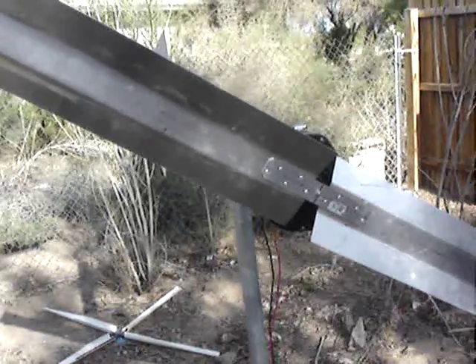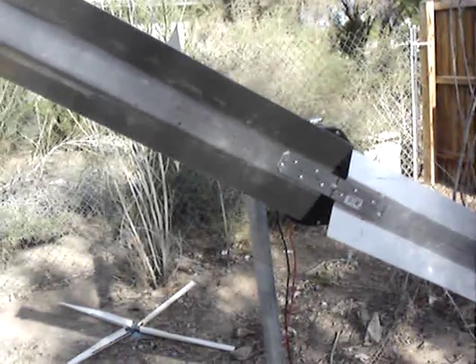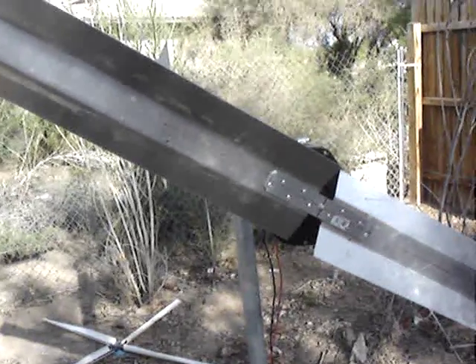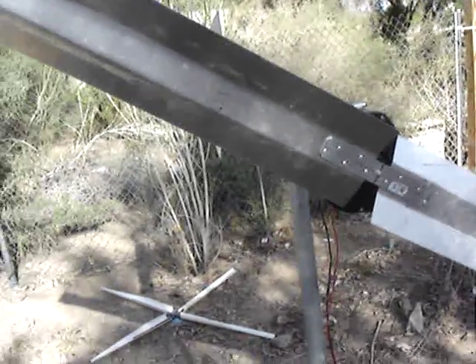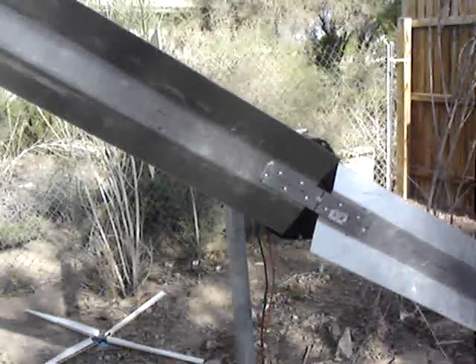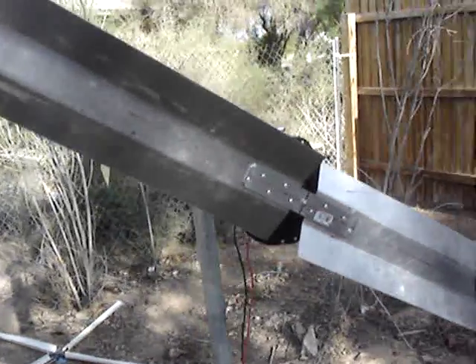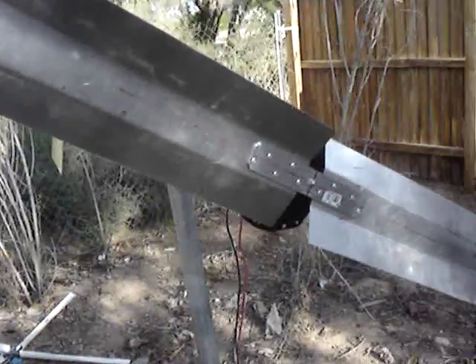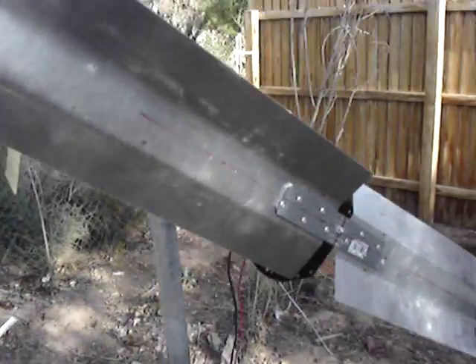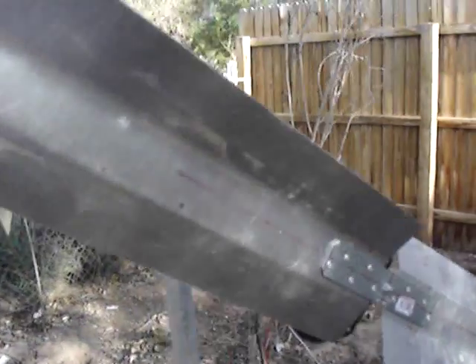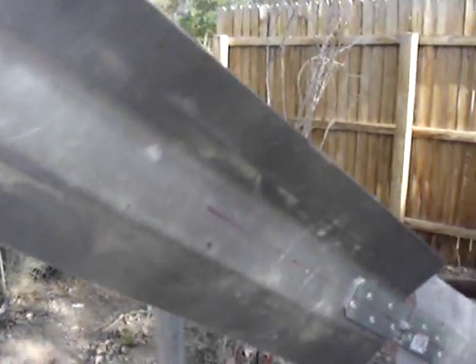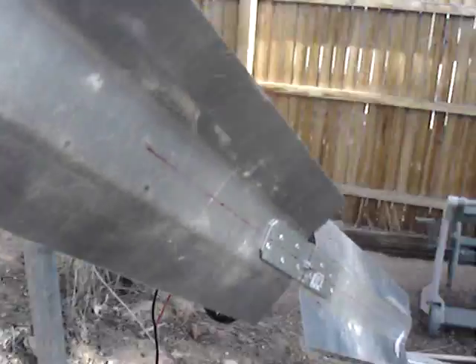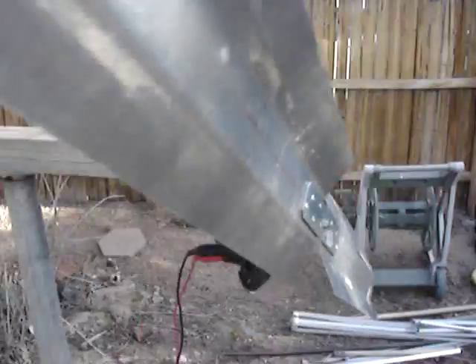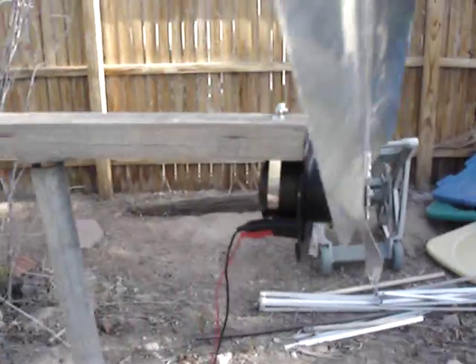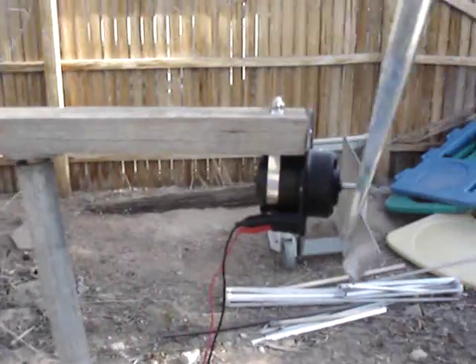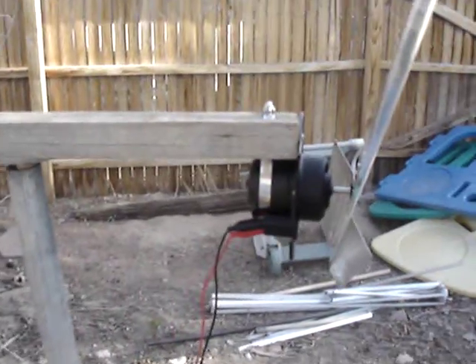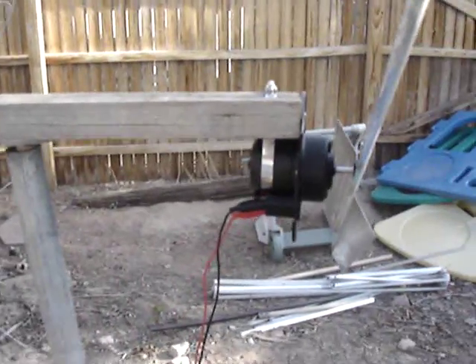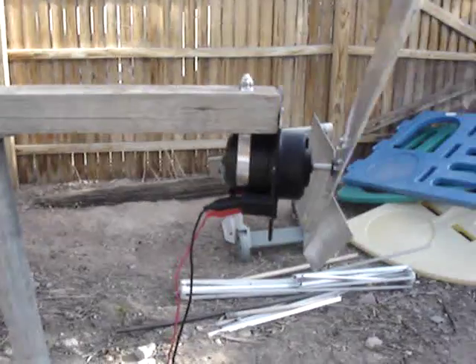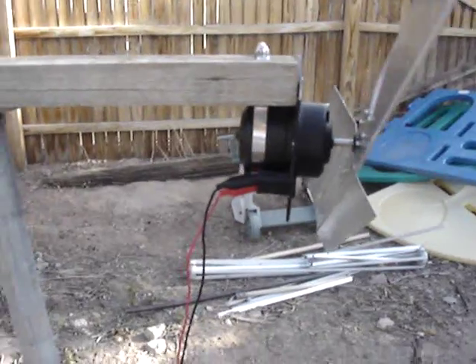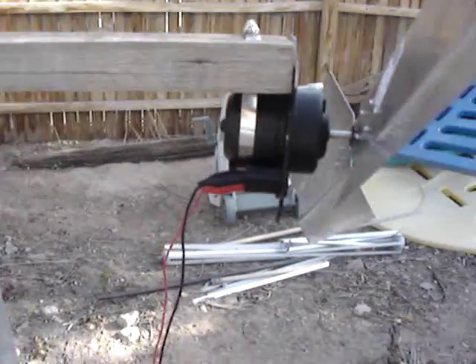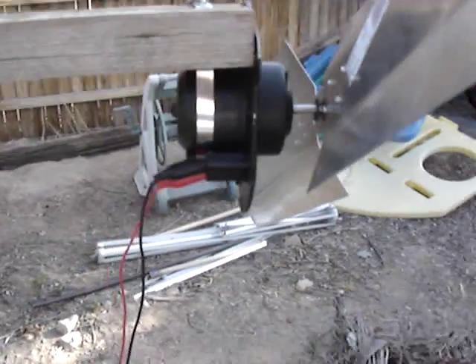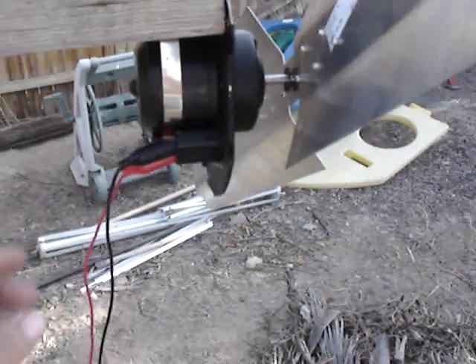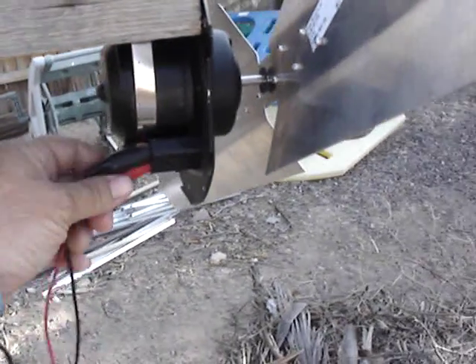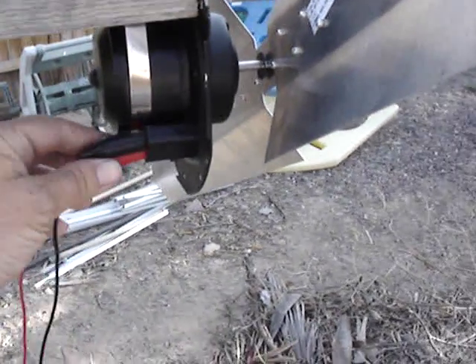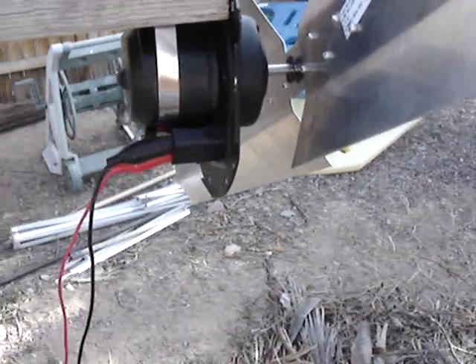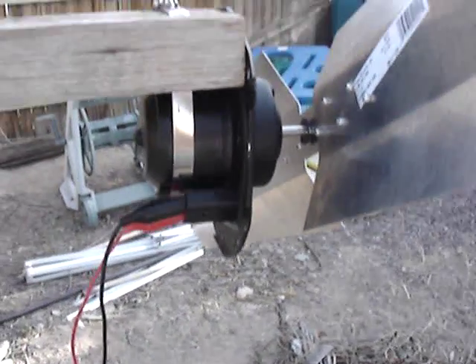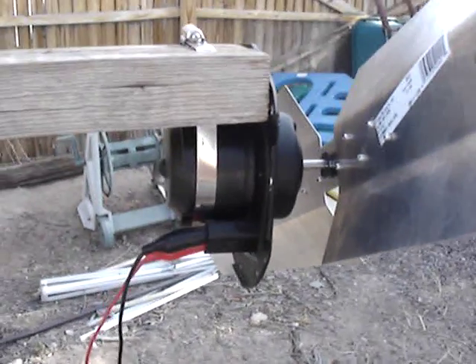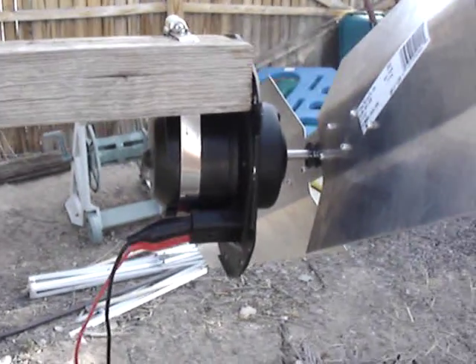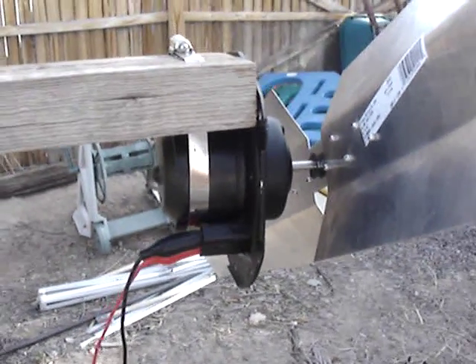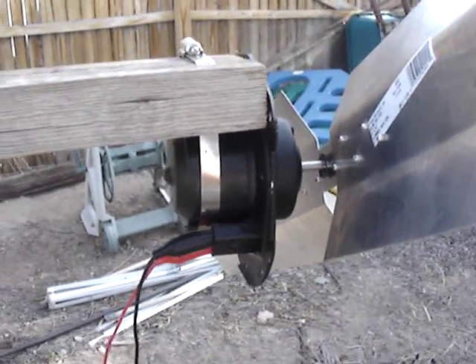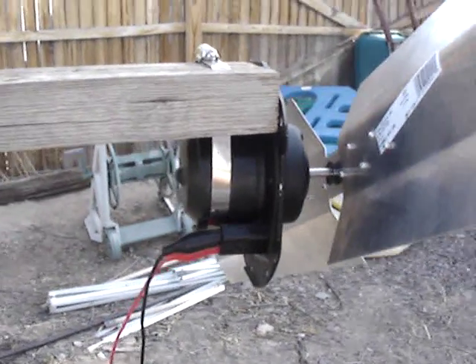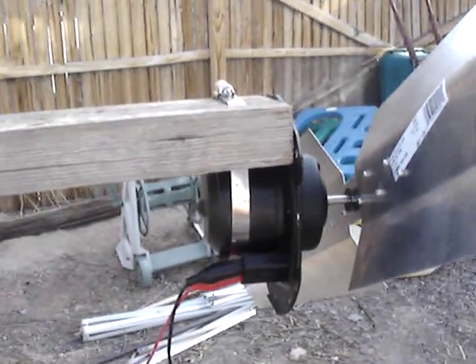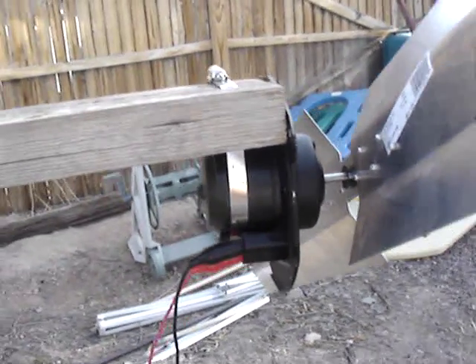Alright, my attempt at a wind turbine. Not too successful. I found this at a garage sale — it's a Napa DC blower motor.